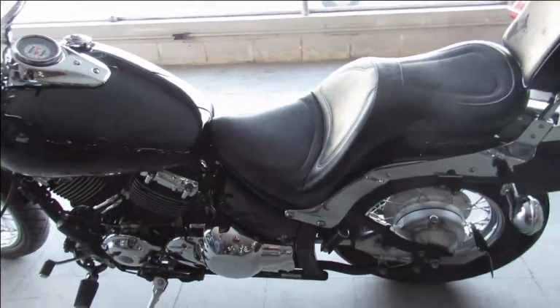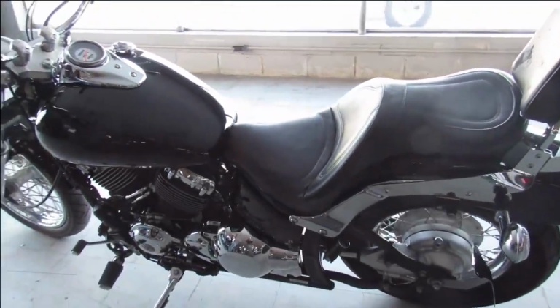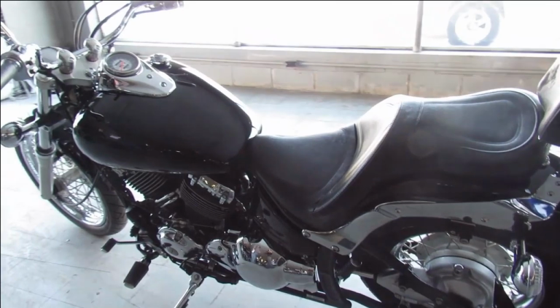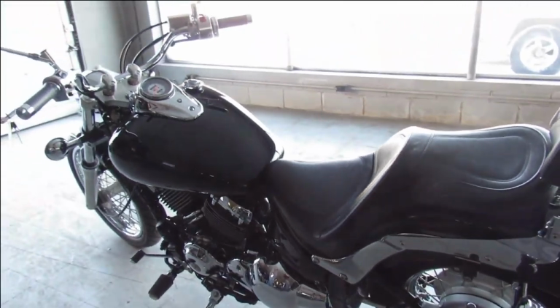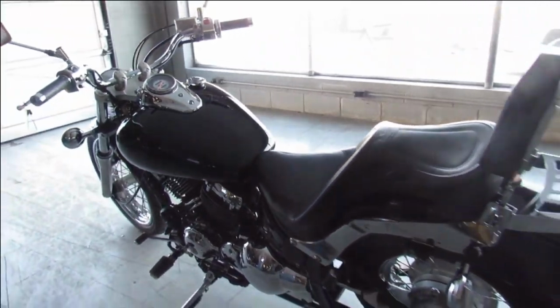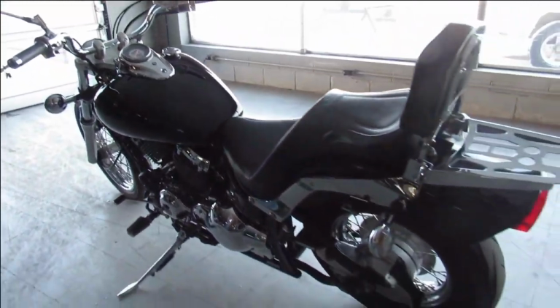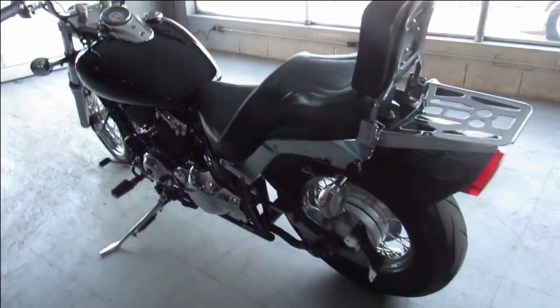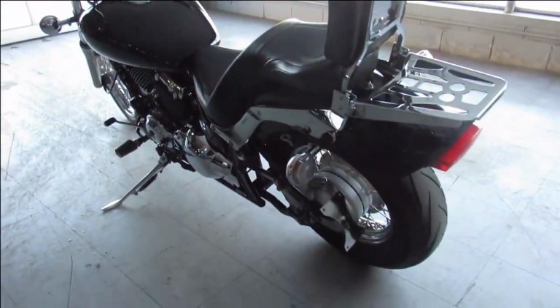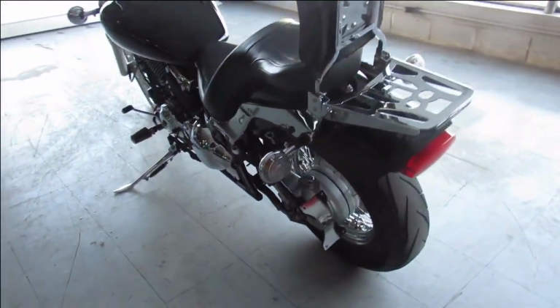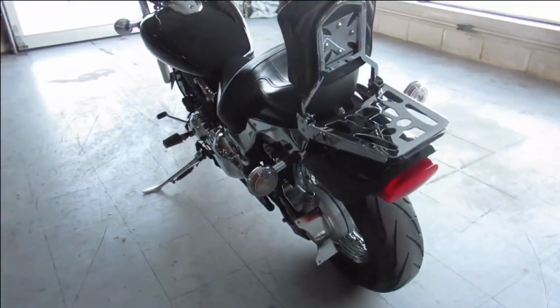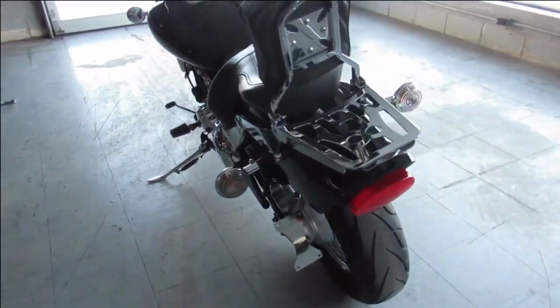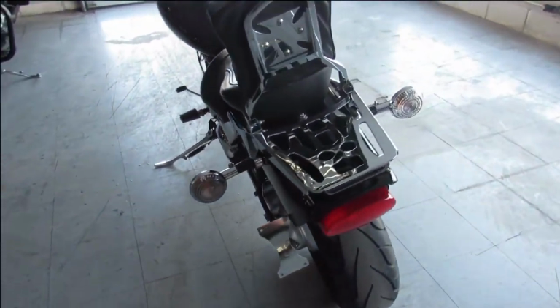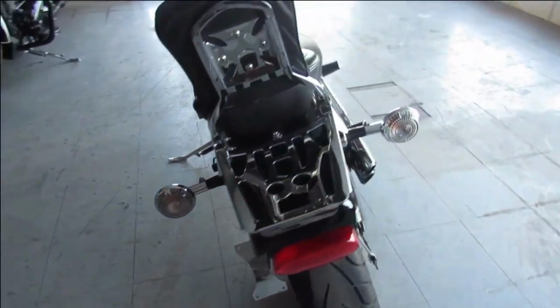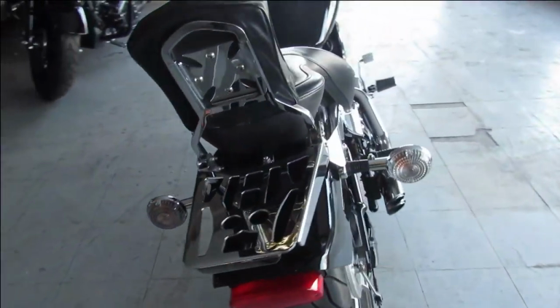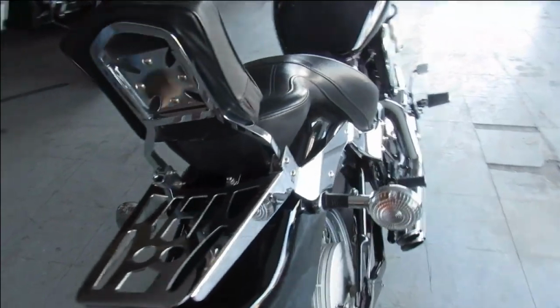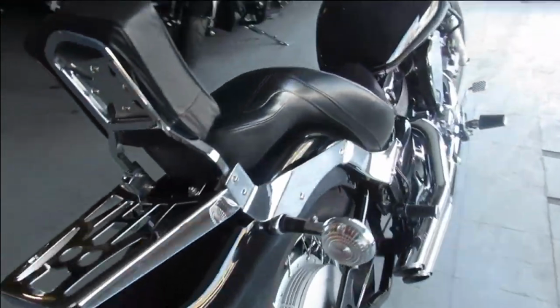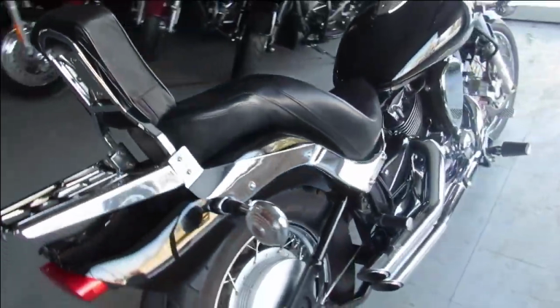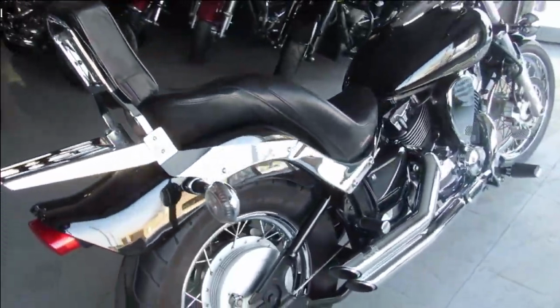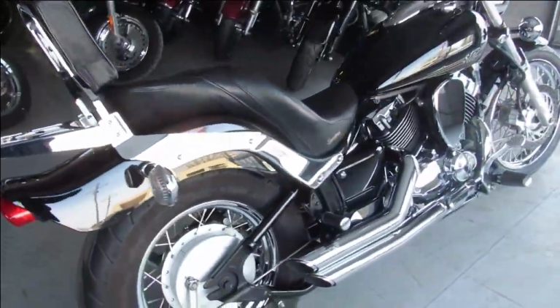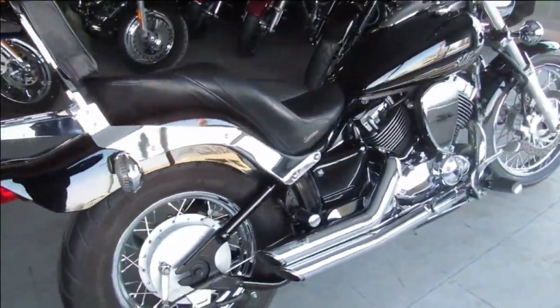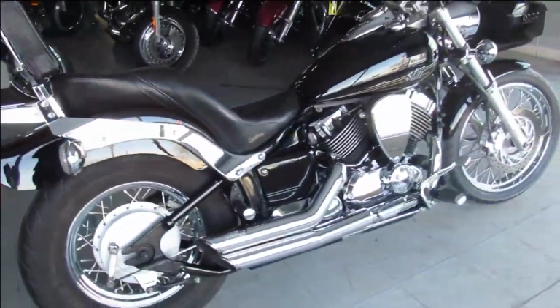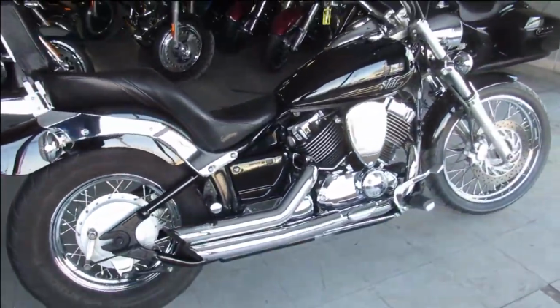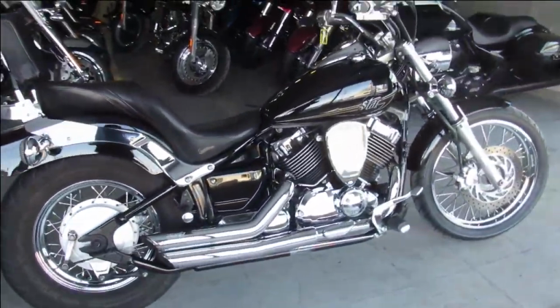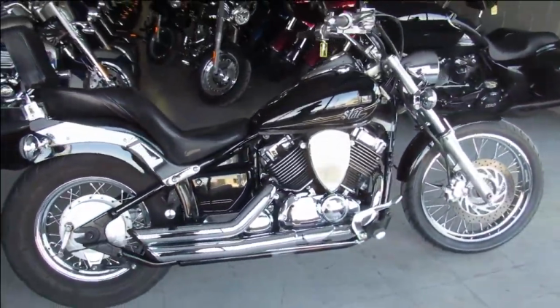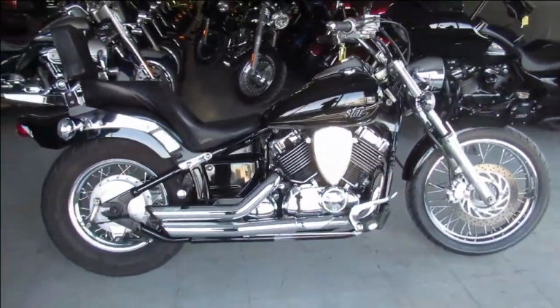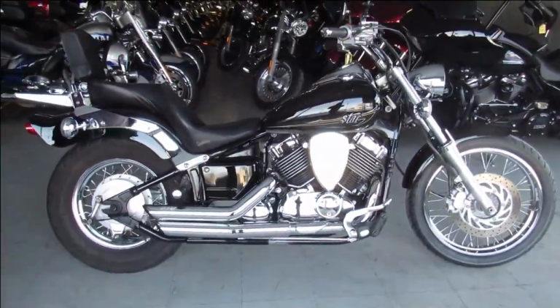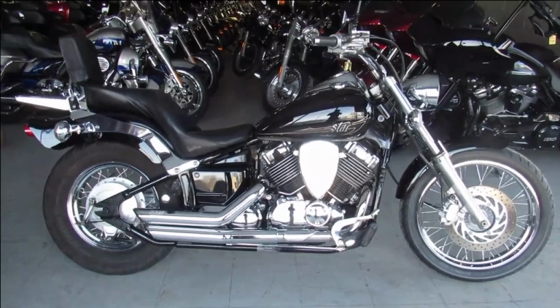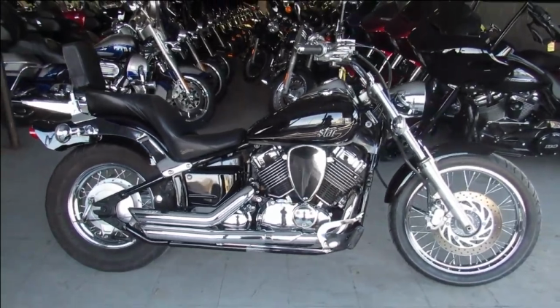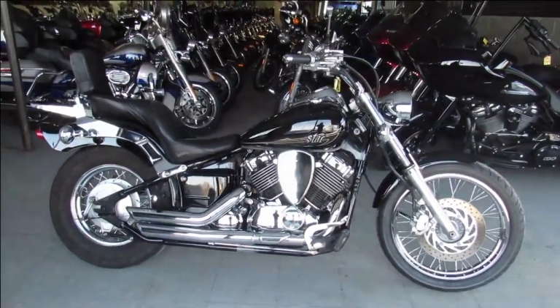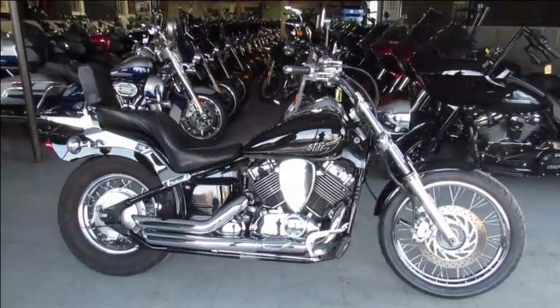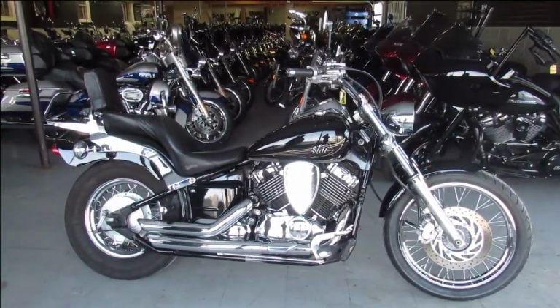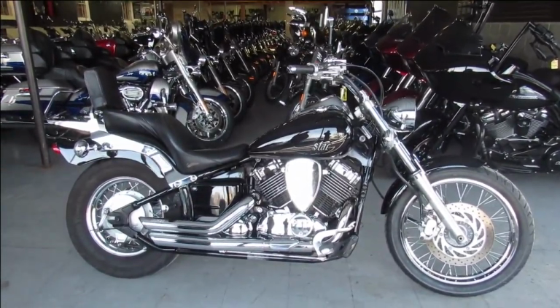Nice little starter bike for somebody, just serviced at the dealership, it's got a warranty available, you can buy it with confidence. That's a '13 V-Star 650, only $39.99 — give us a call, we'll get it done: 810-648-9500.